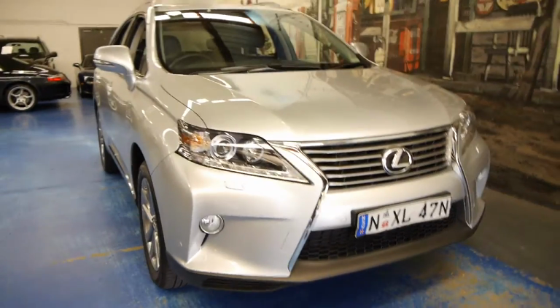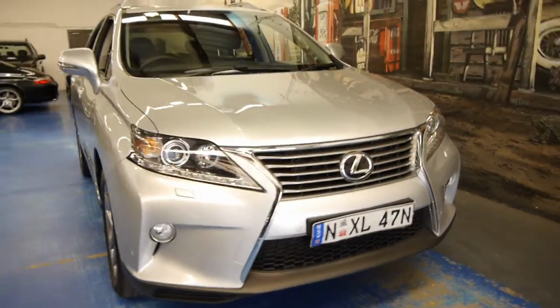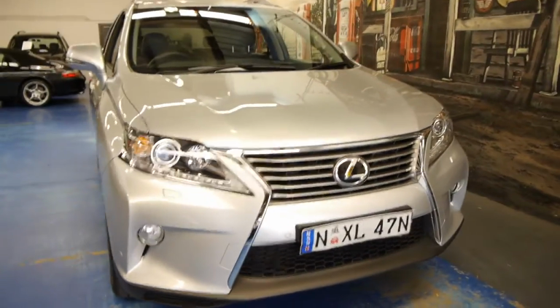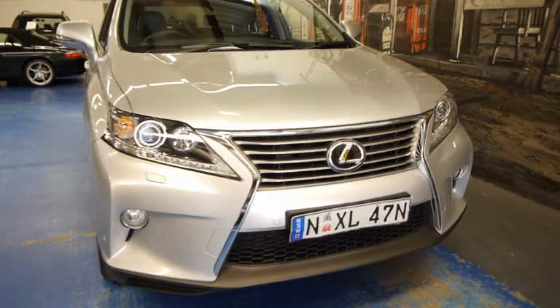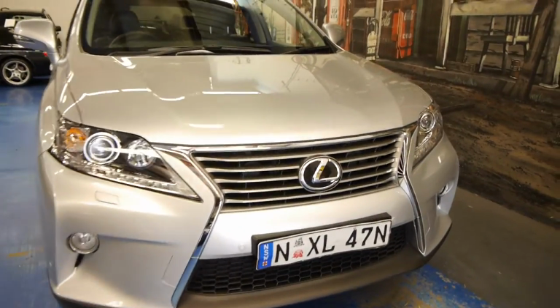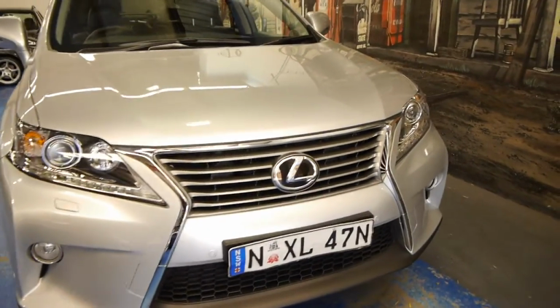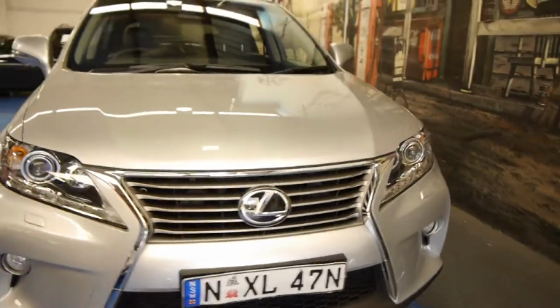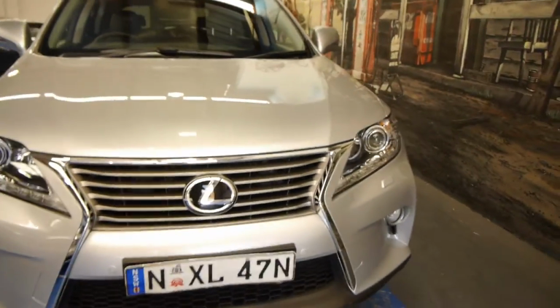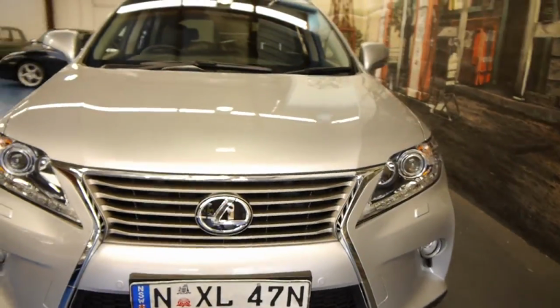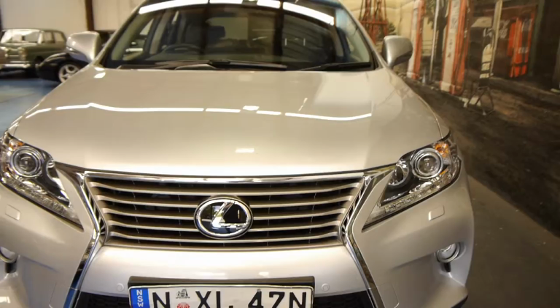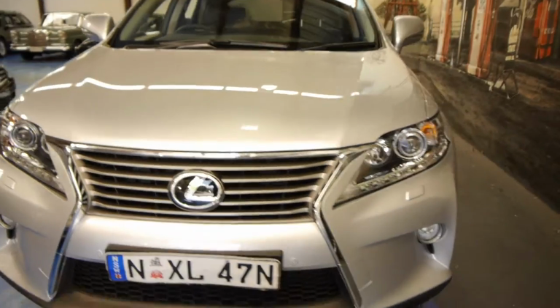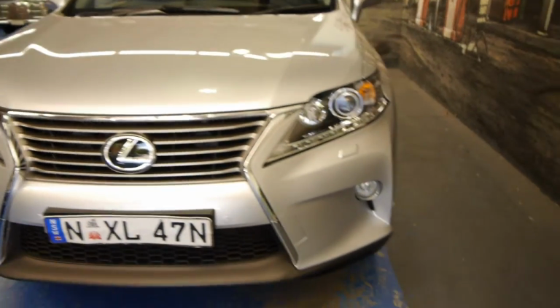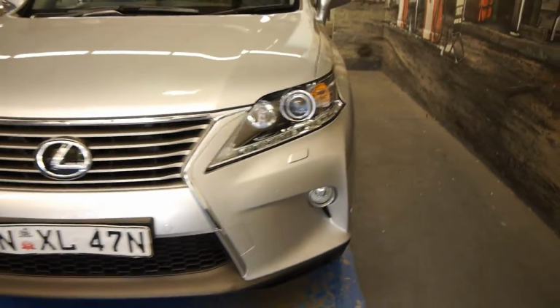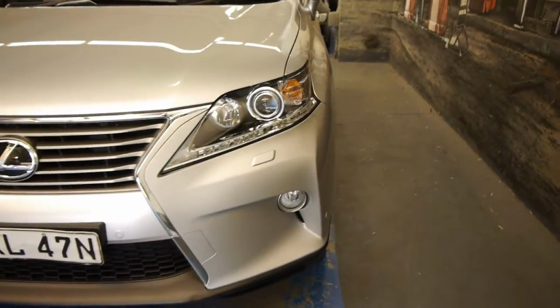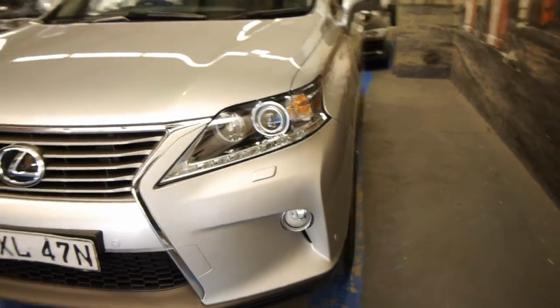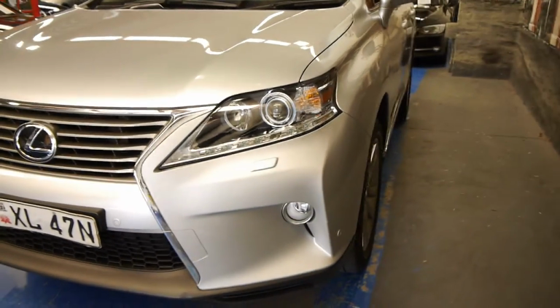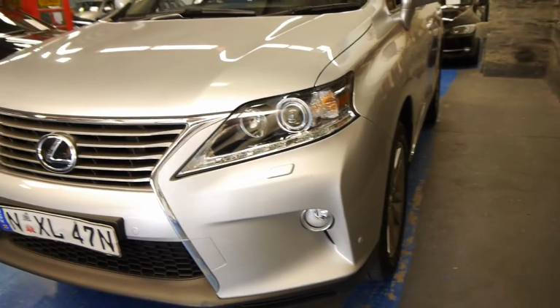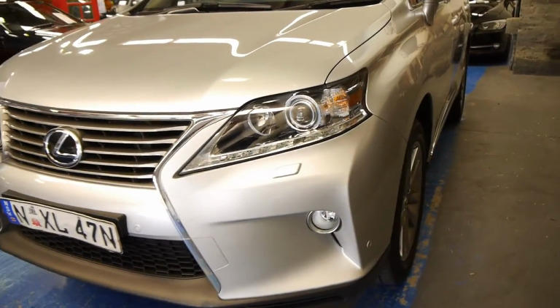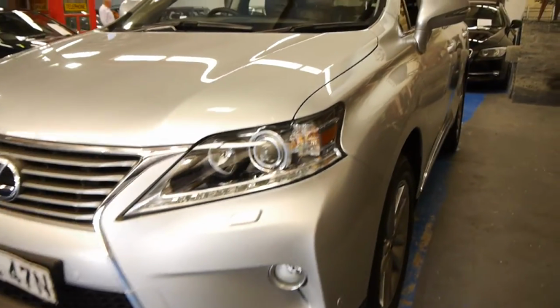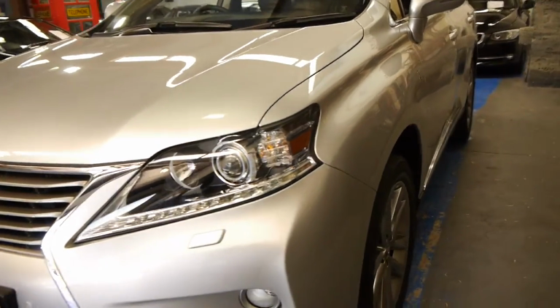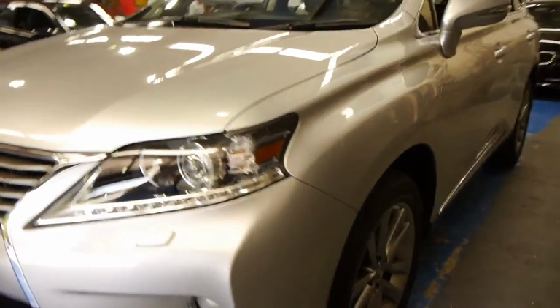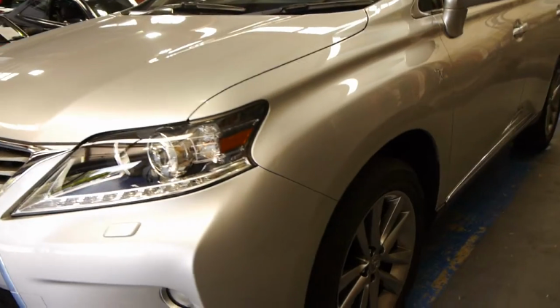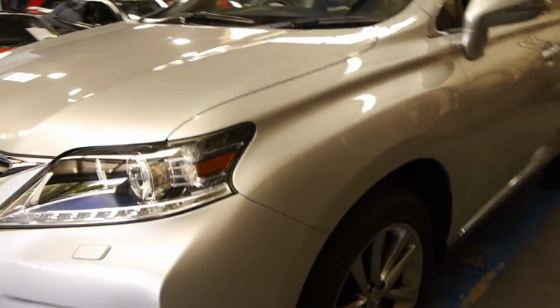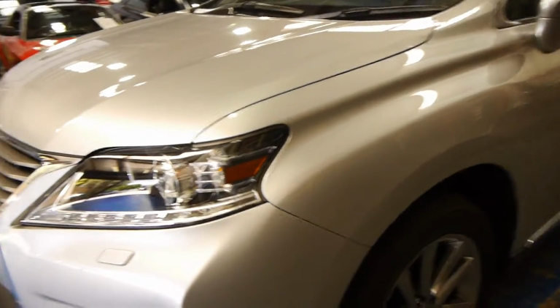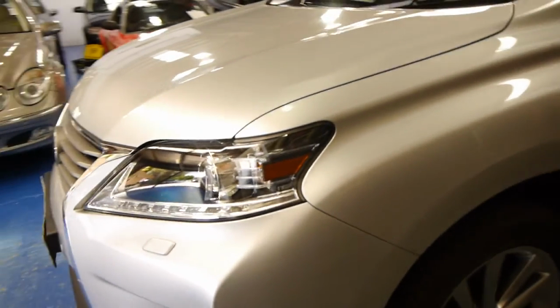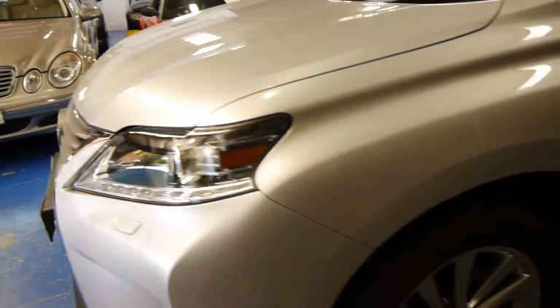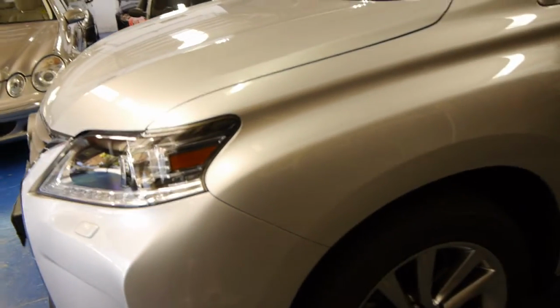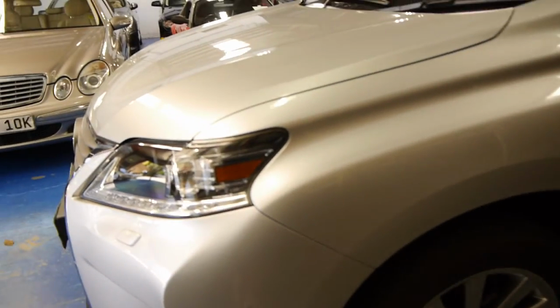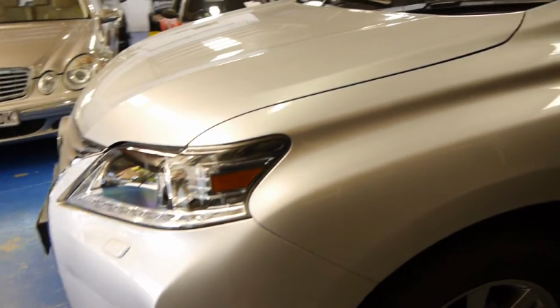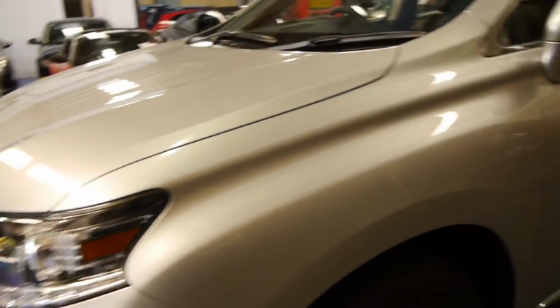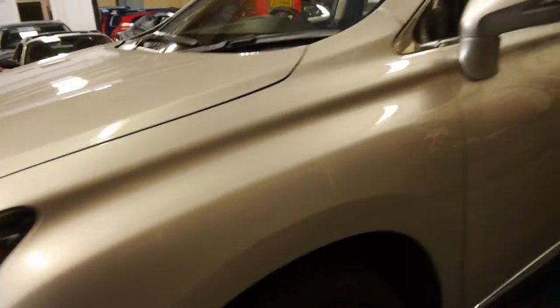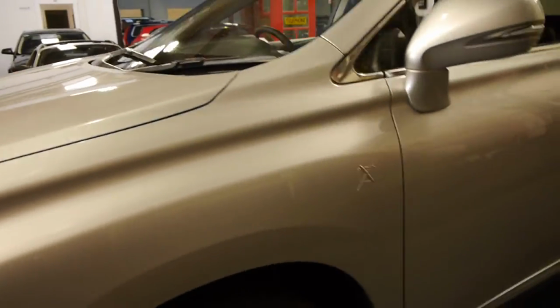Good morning ladies and gentlemen, my name is Richard from the Old Timer Centre here in Marrickville, New South Wales. Today this is not such an old timer — it's pretty much near new, one owner, Lexus RX270X.